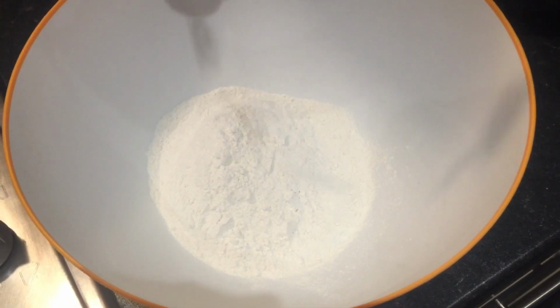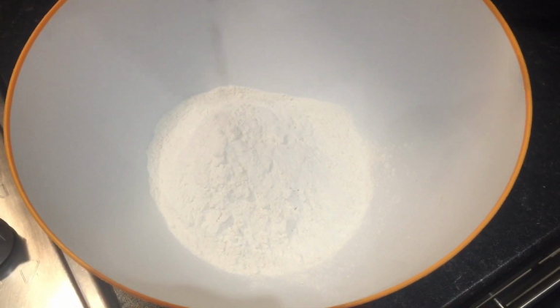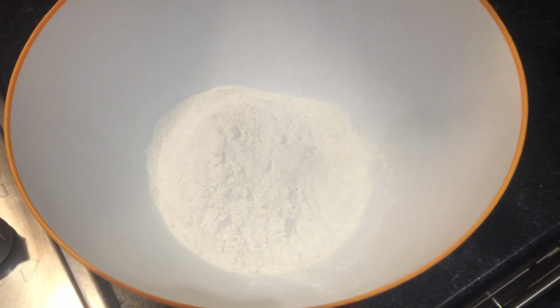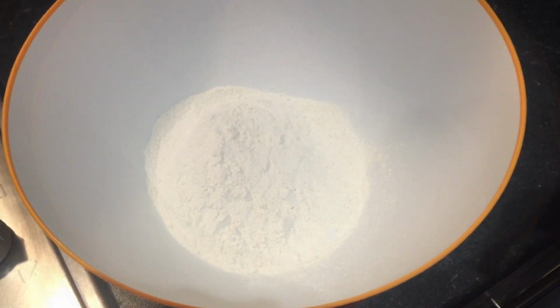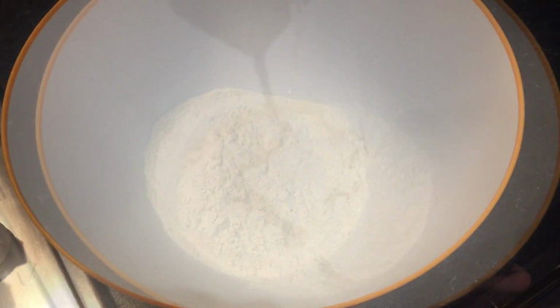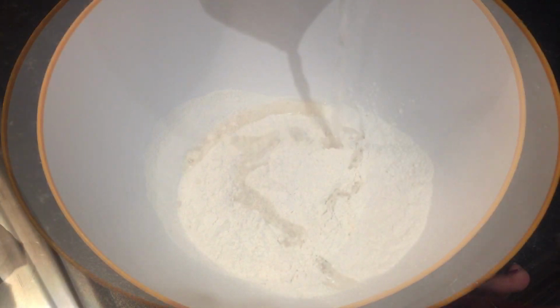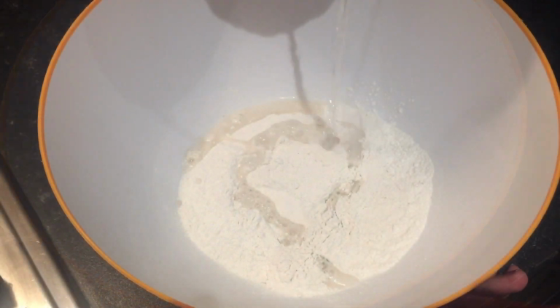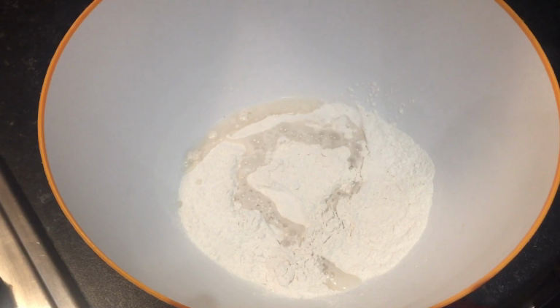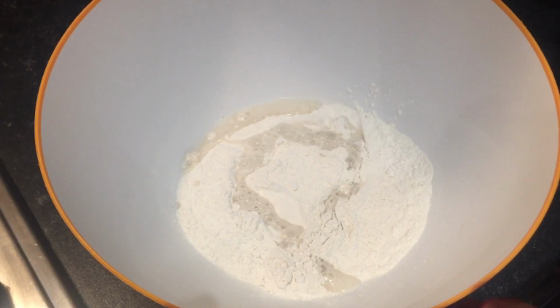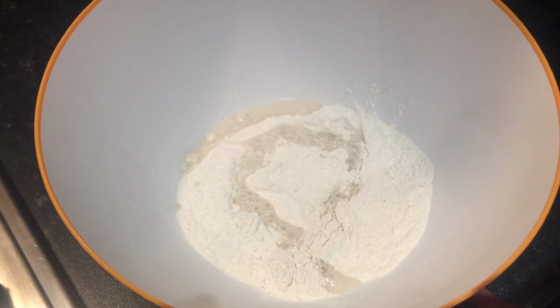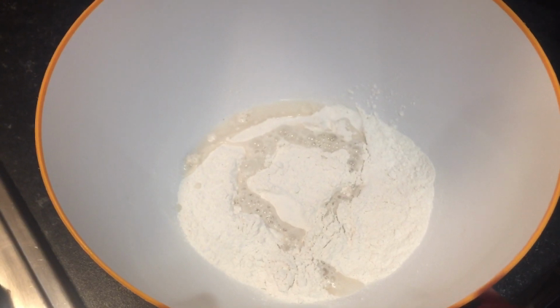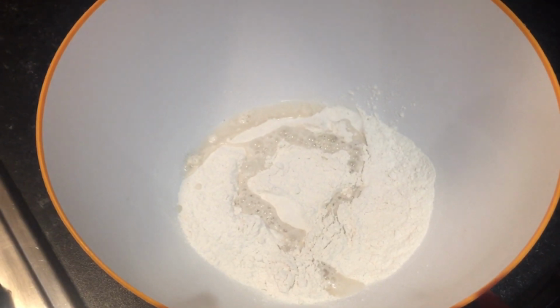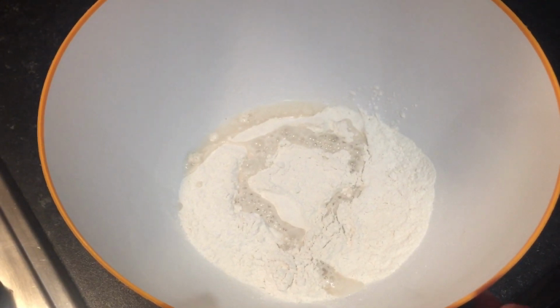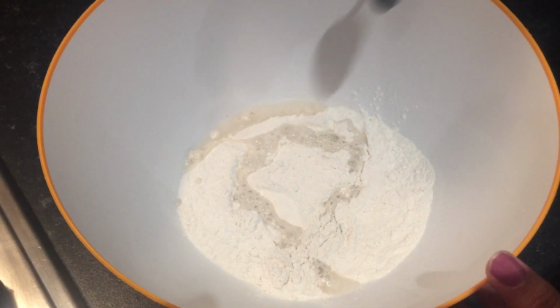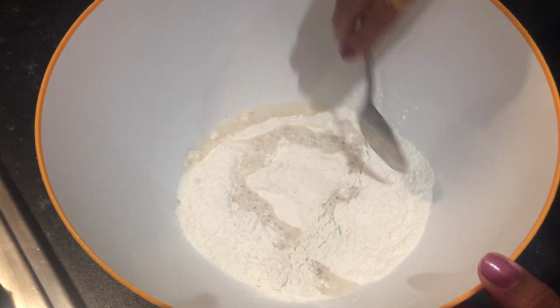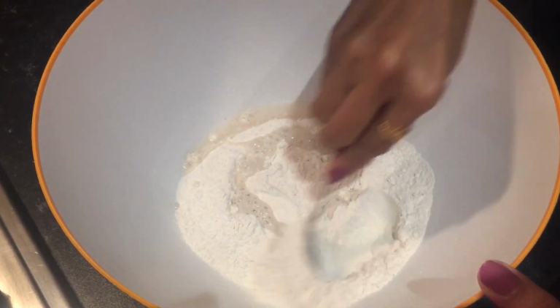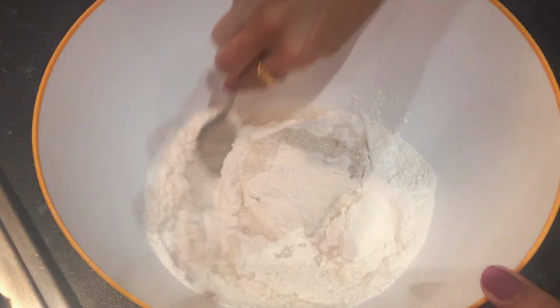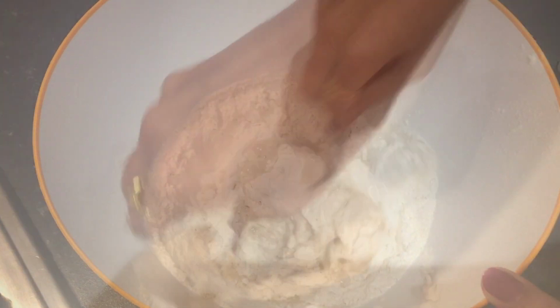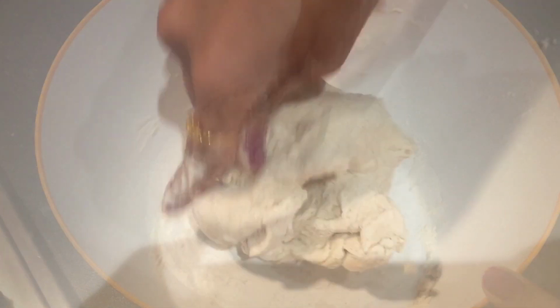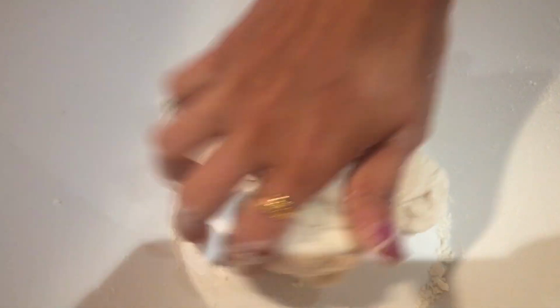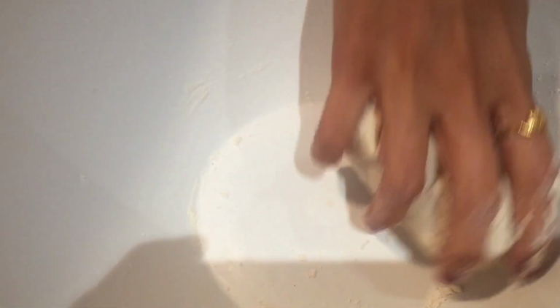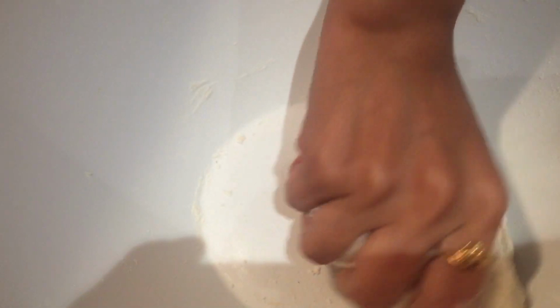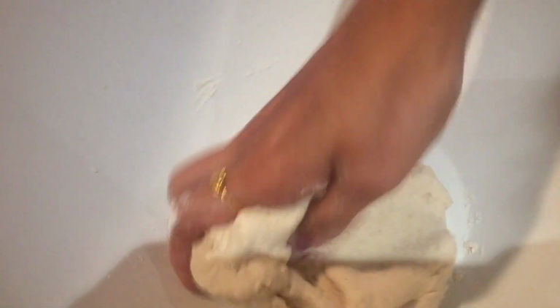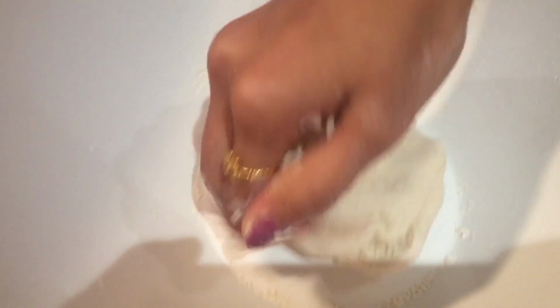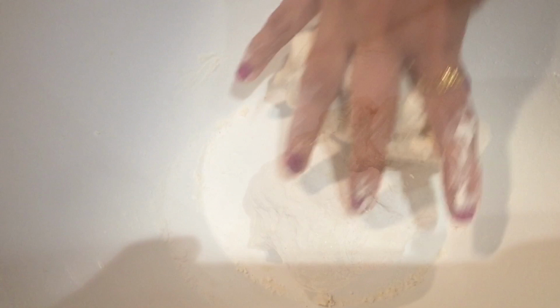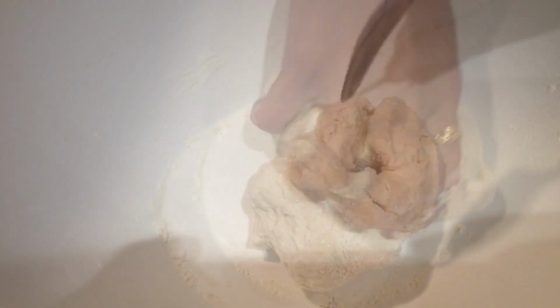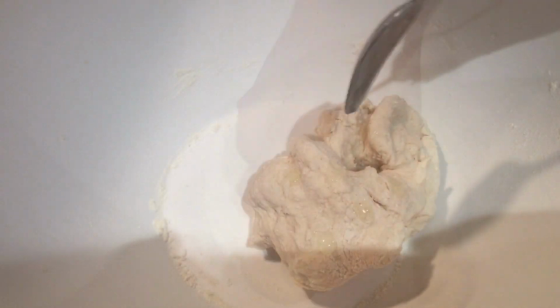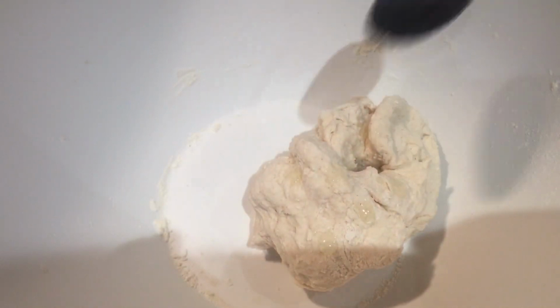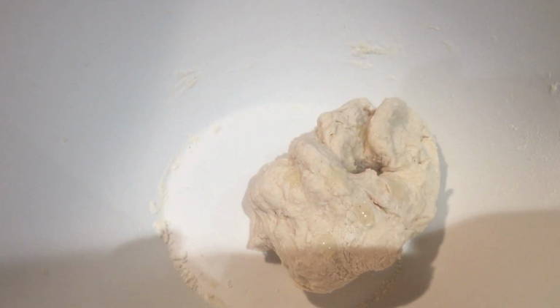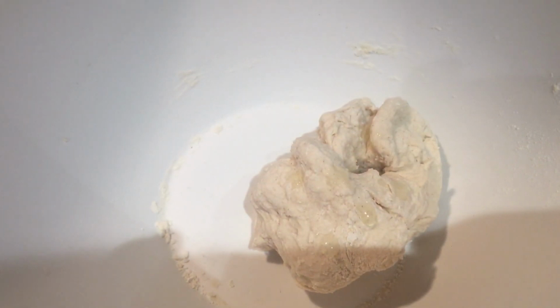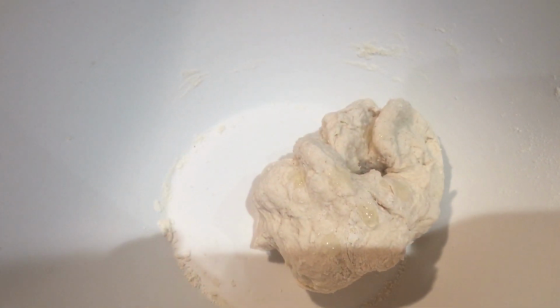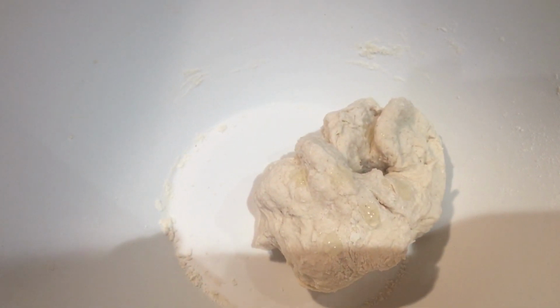For the dough, add salt and water as required and make a nice dough. Add a little bit of oil and keep this aside for 30 minutes.